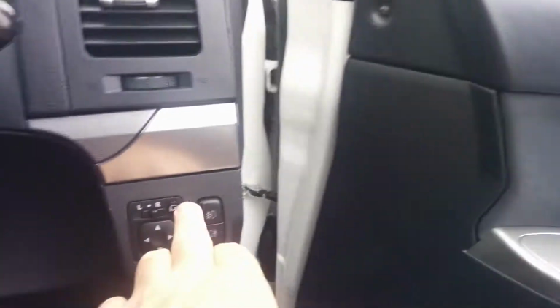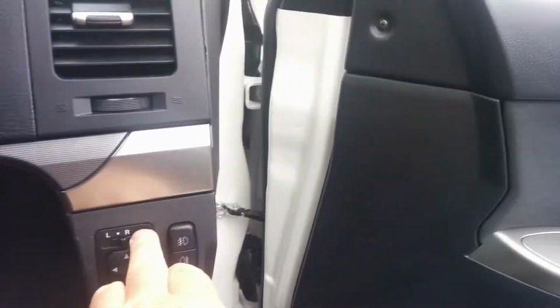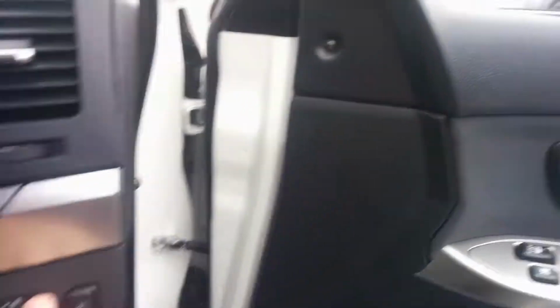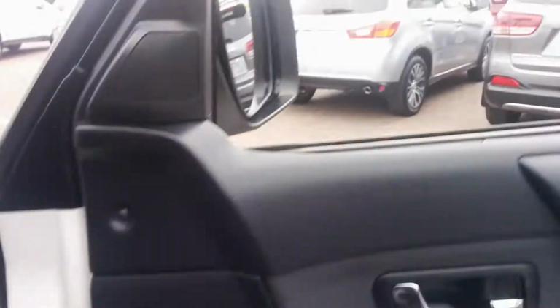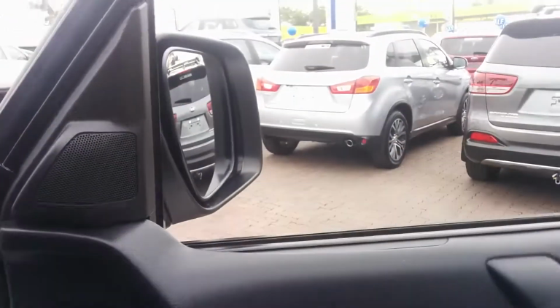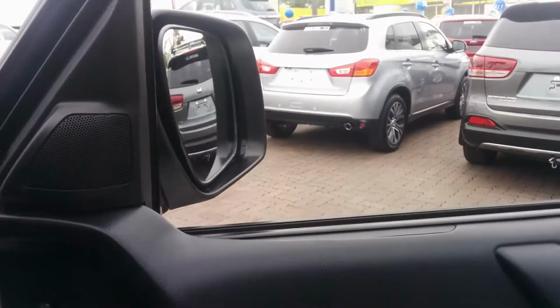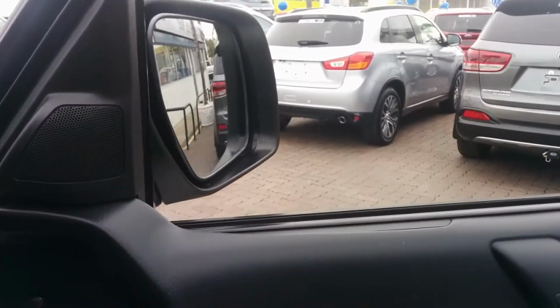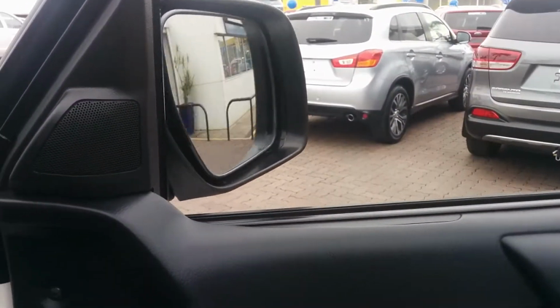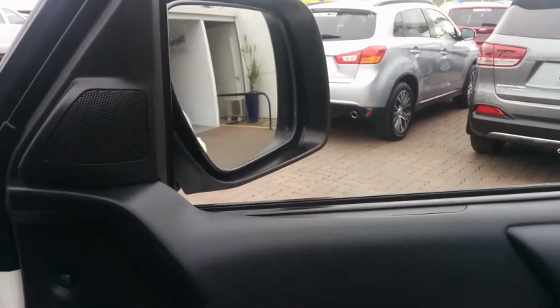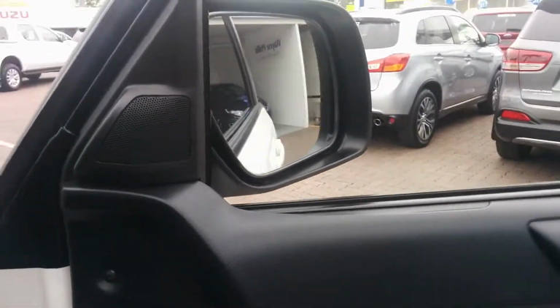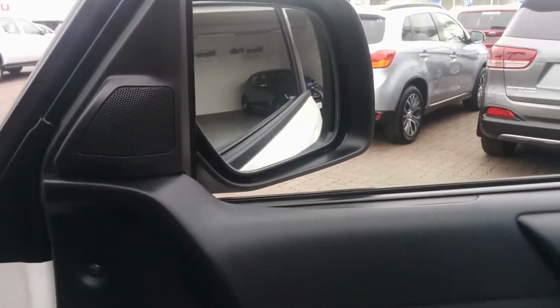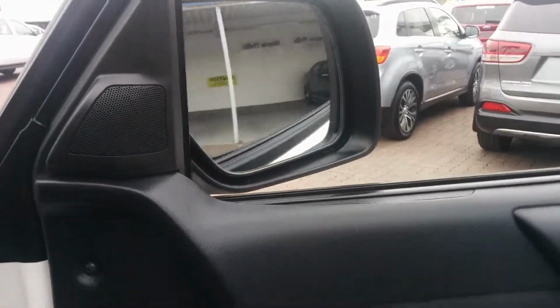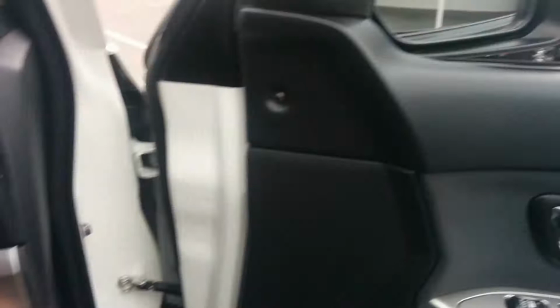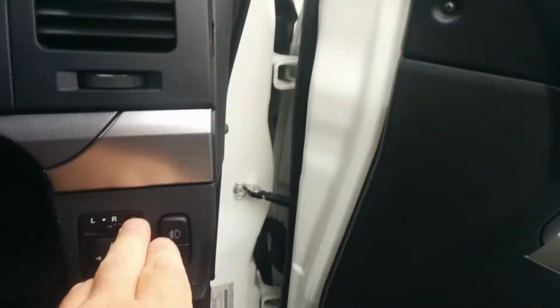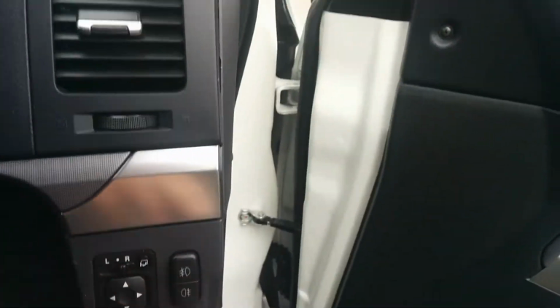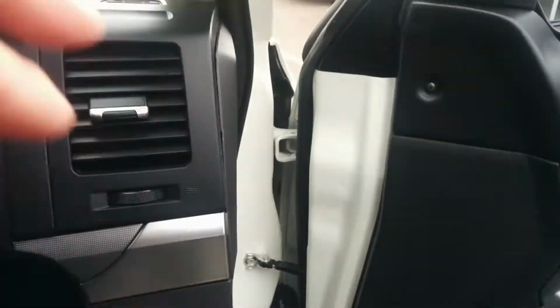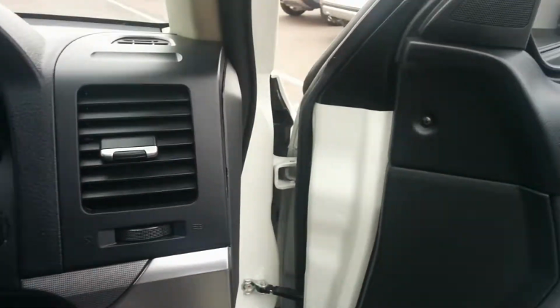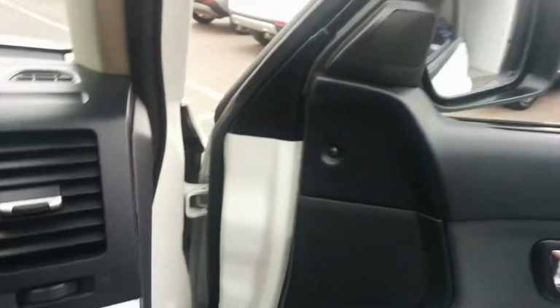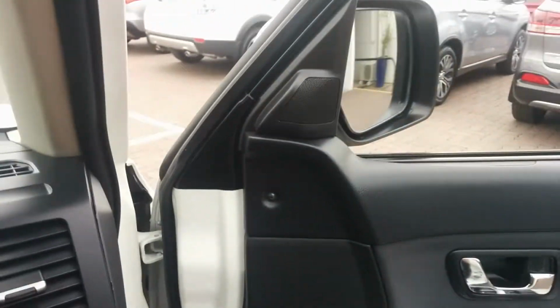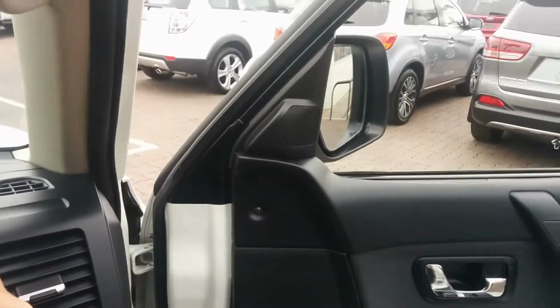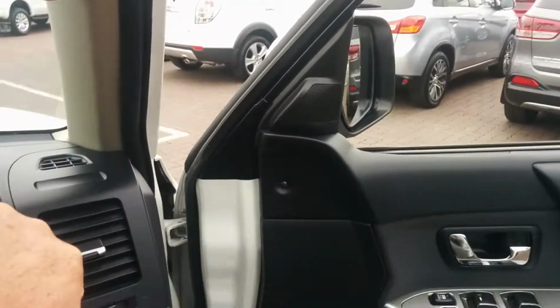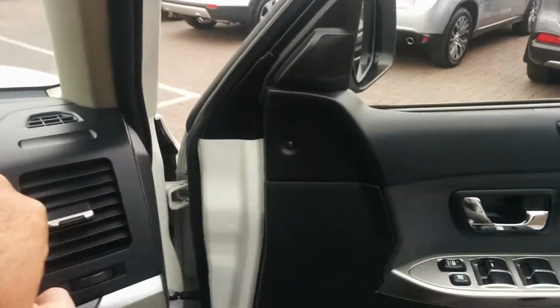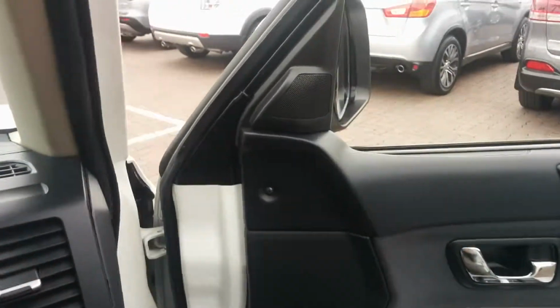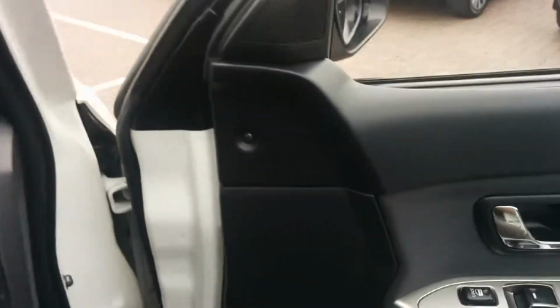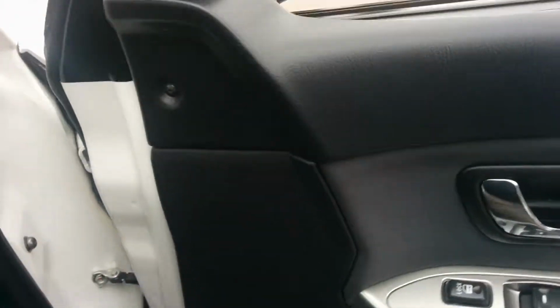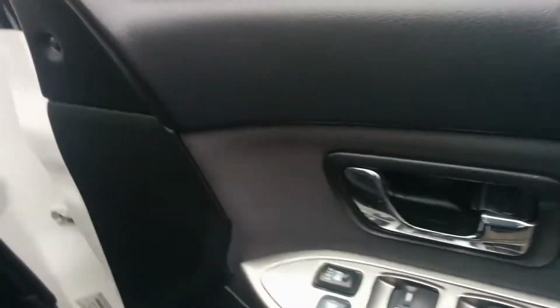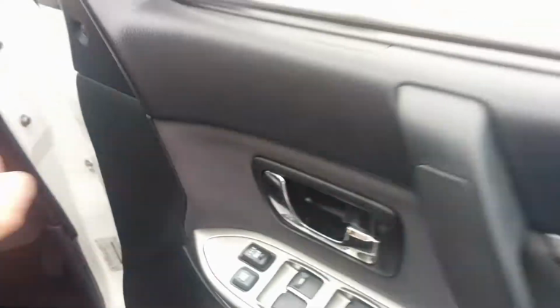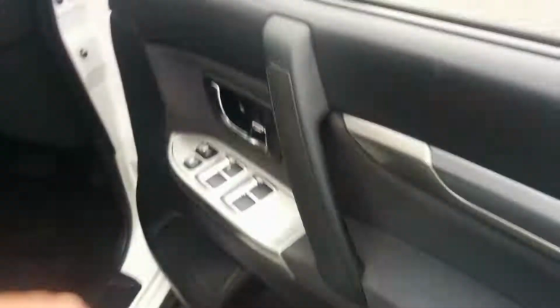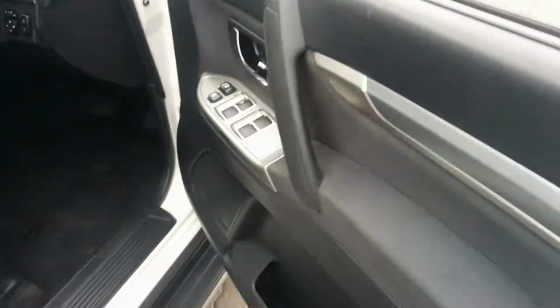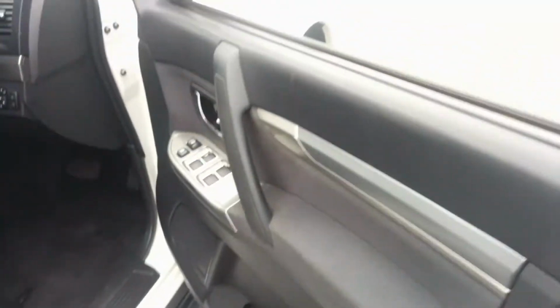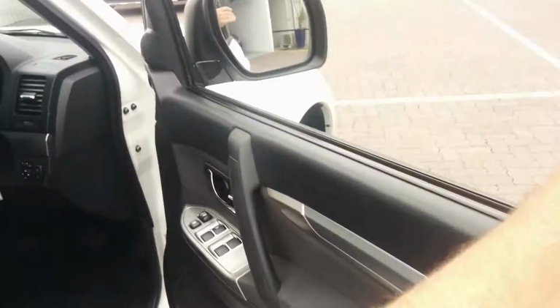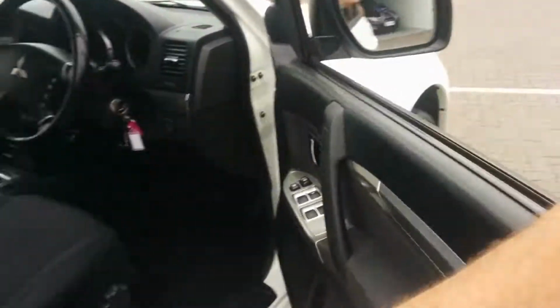There's a little button there also to fold the mirrors in if you like. When you lock the car, the mirrors will also fold in, so you always know when it's locked.